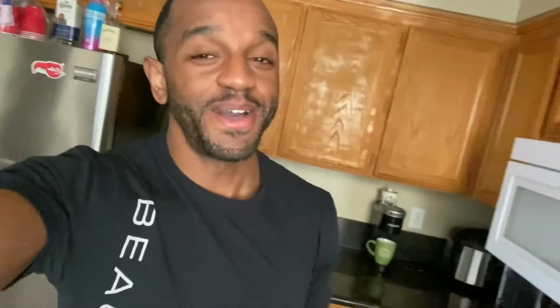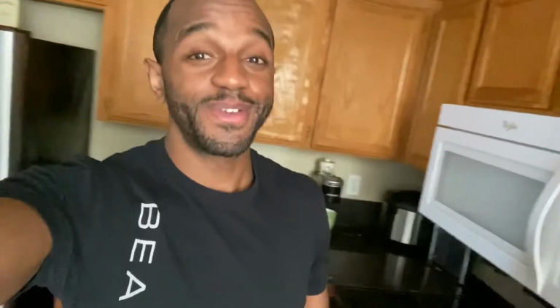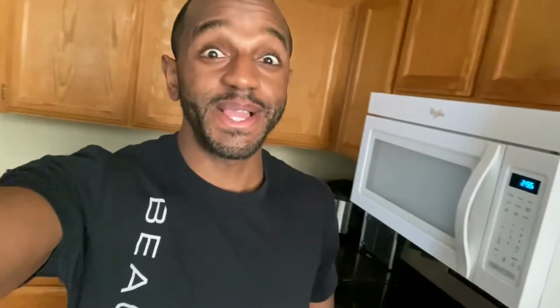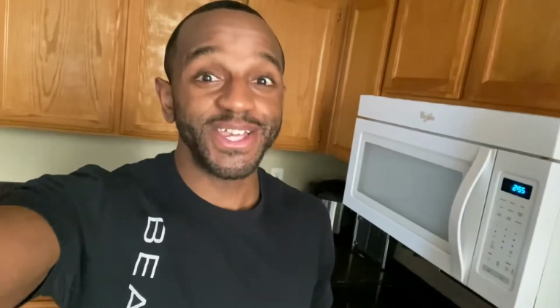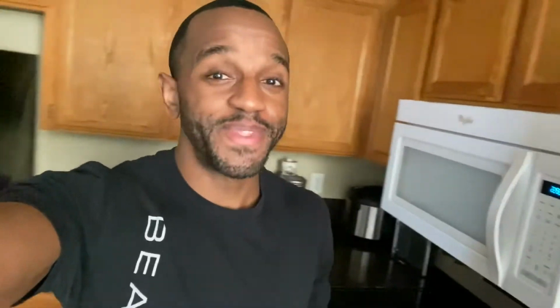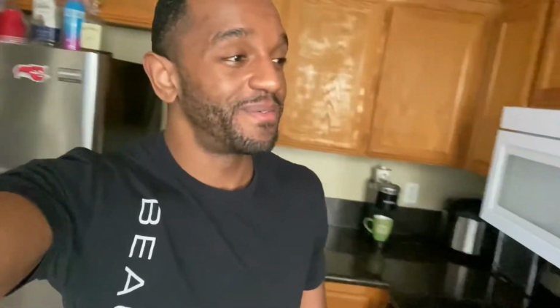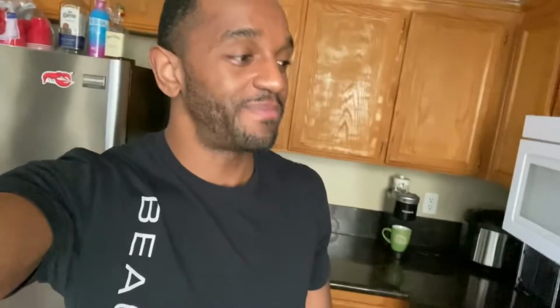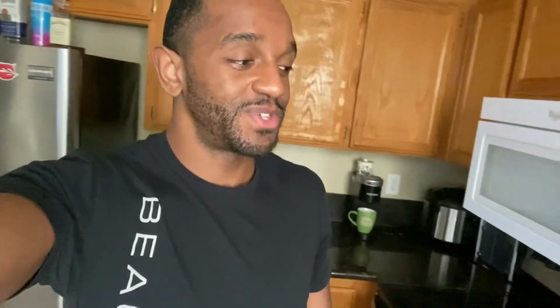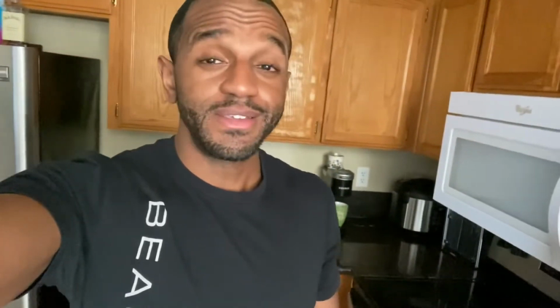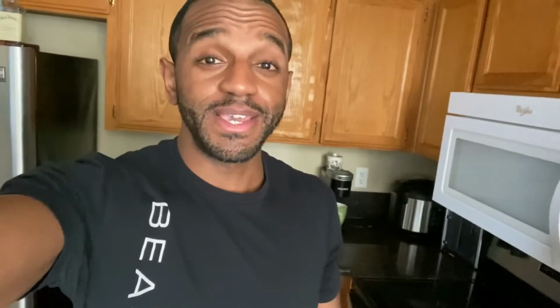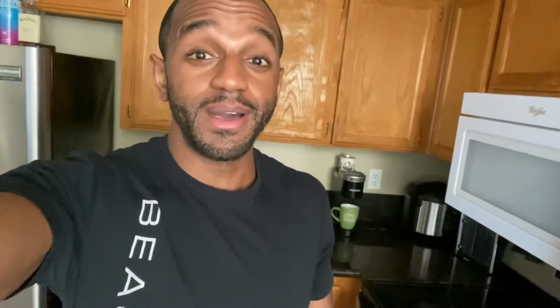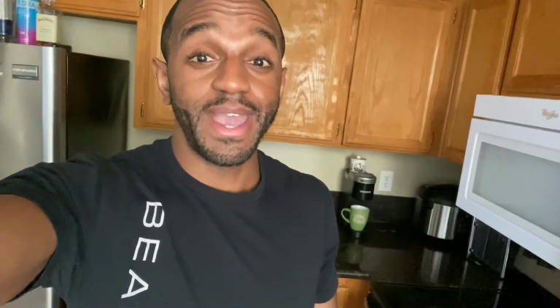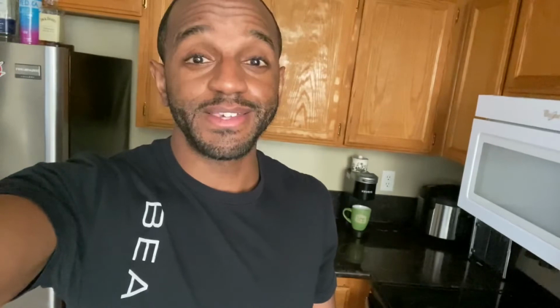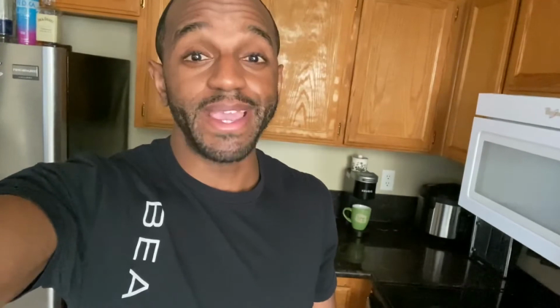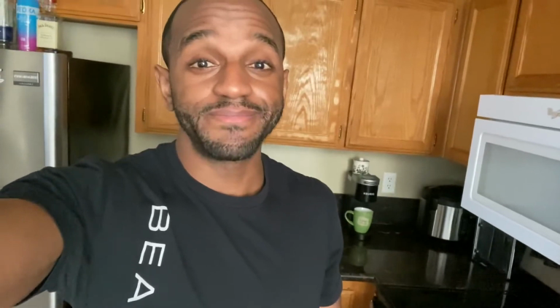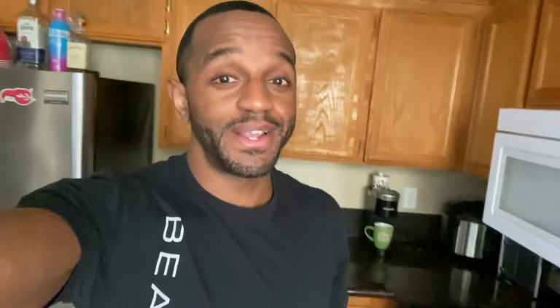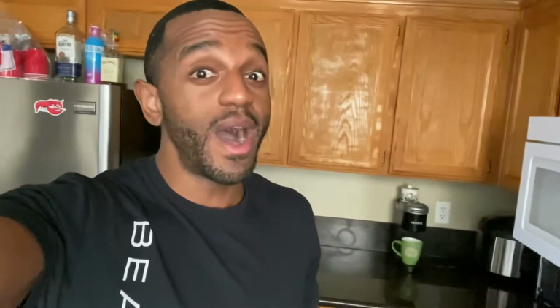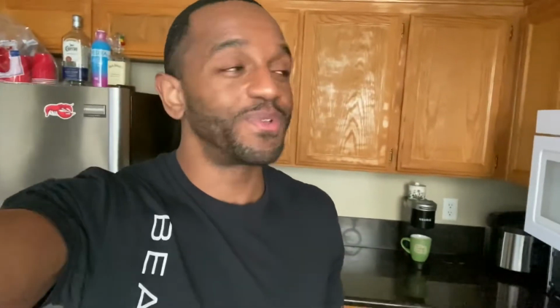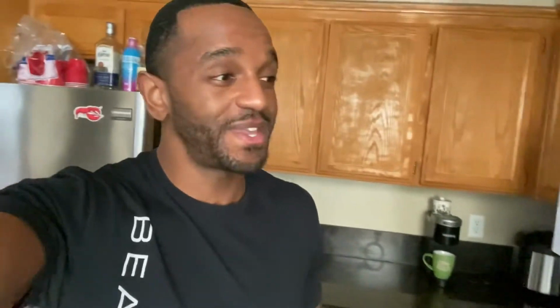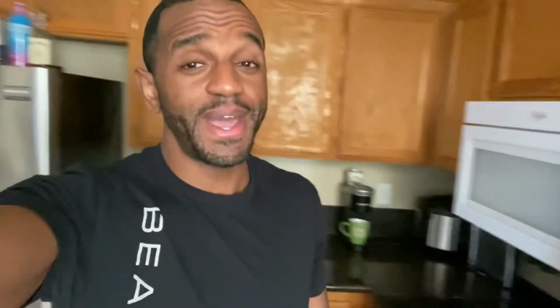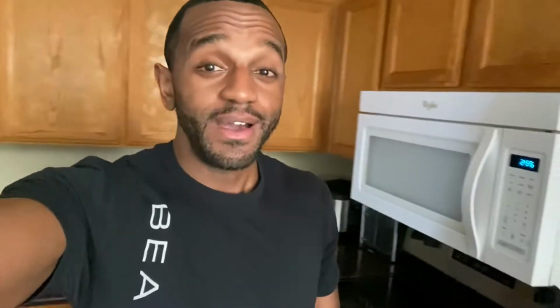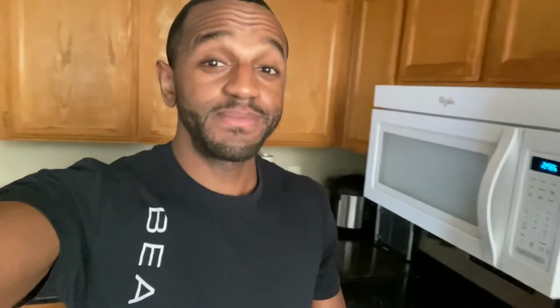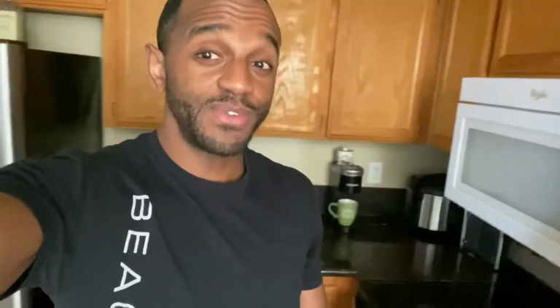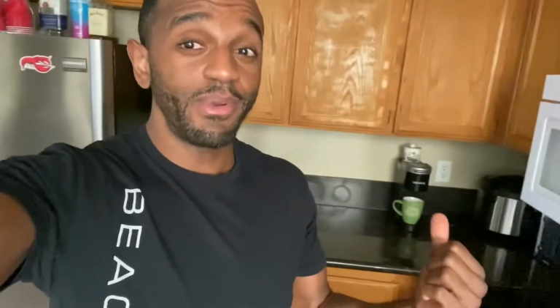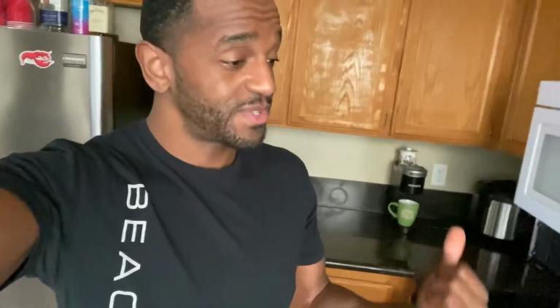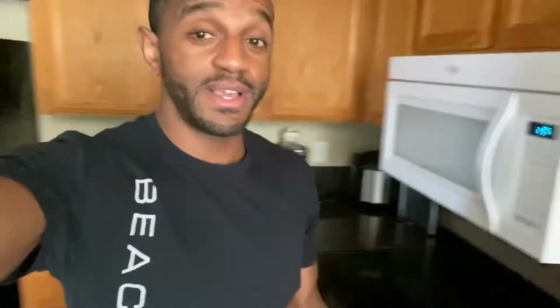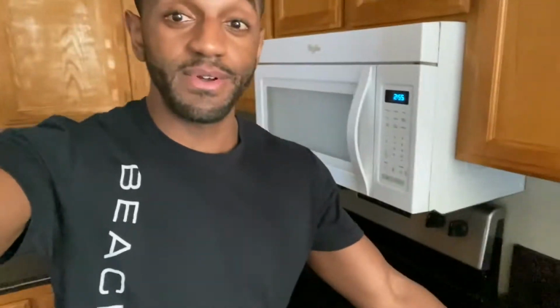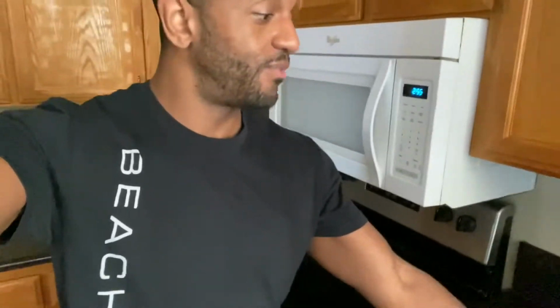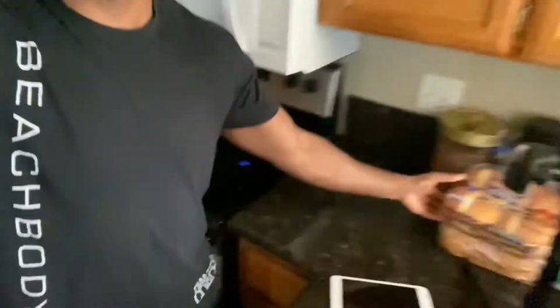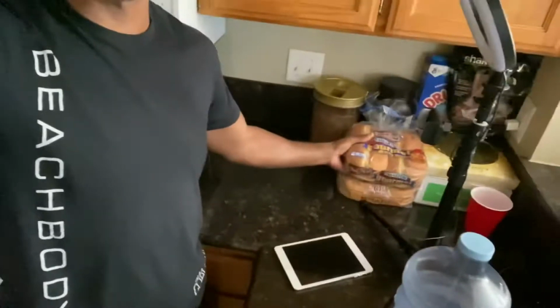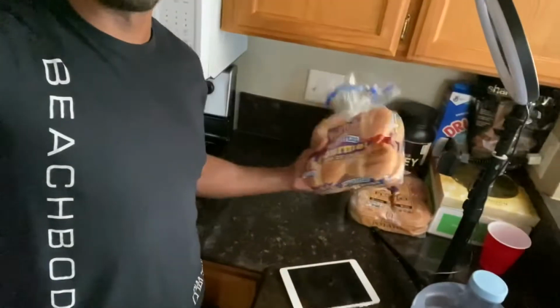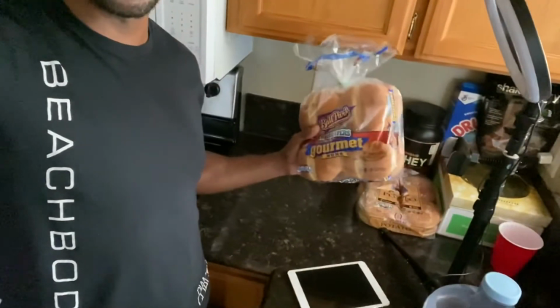My girl says I eat like a bachelor because I pretty much just eat a bunch of eggs and bacon and waffles and stuff like that. But sometimes I like to whip up some burgers, which is exactly what I'm getting ready to do right now. So I got my buns here.